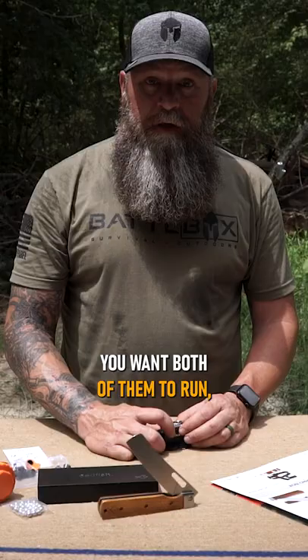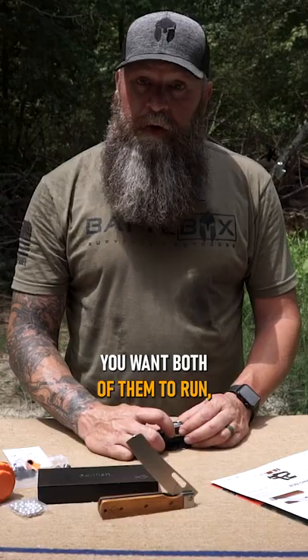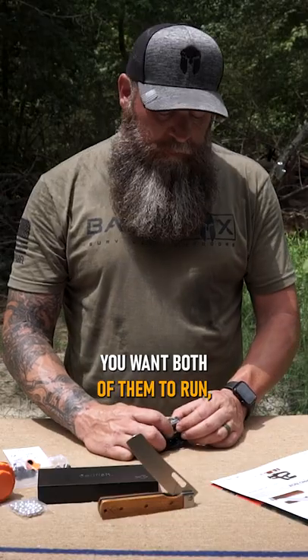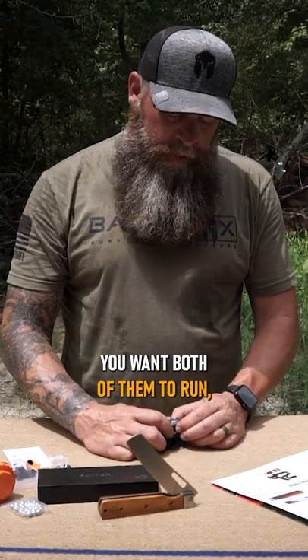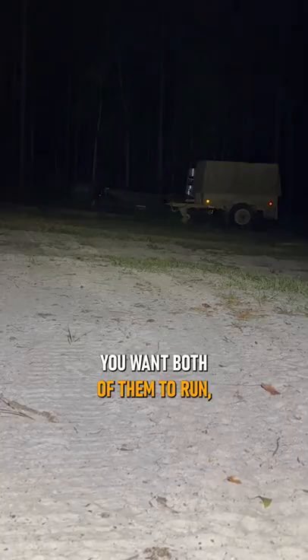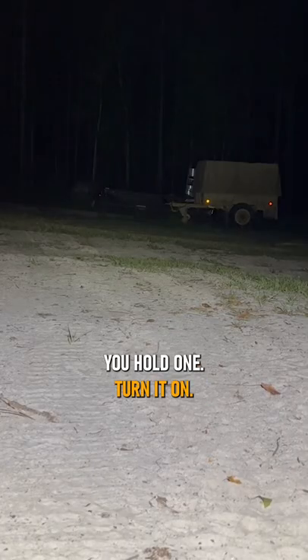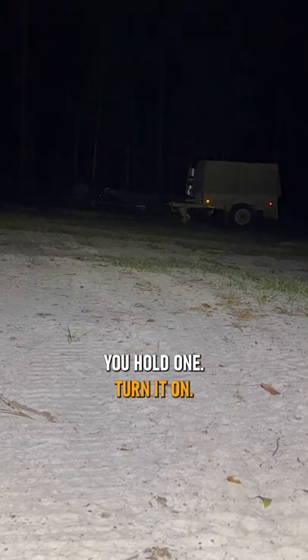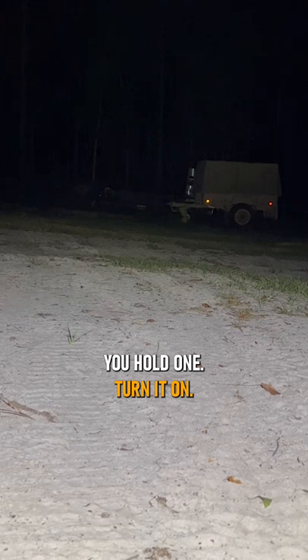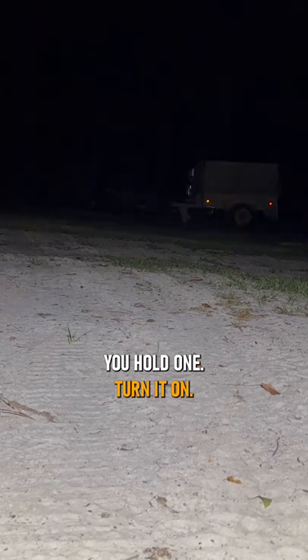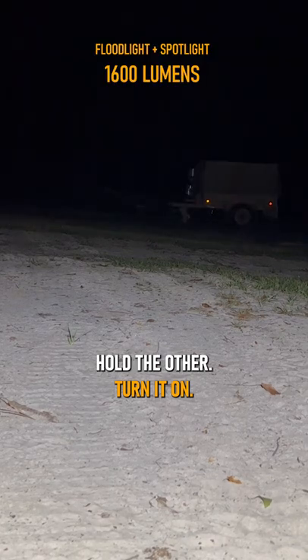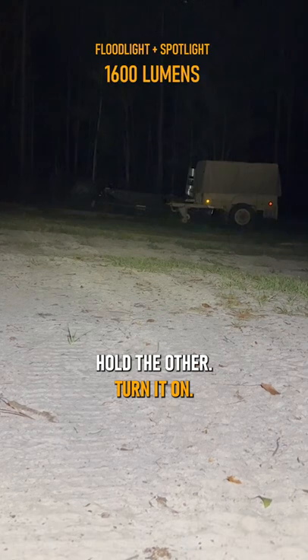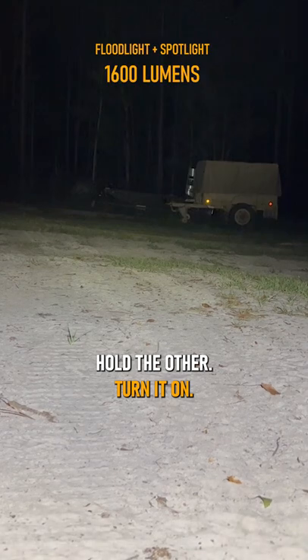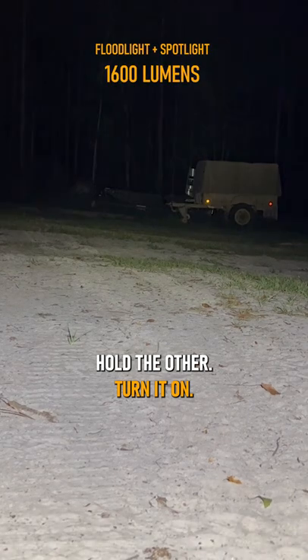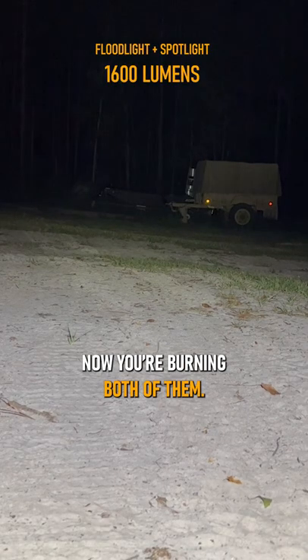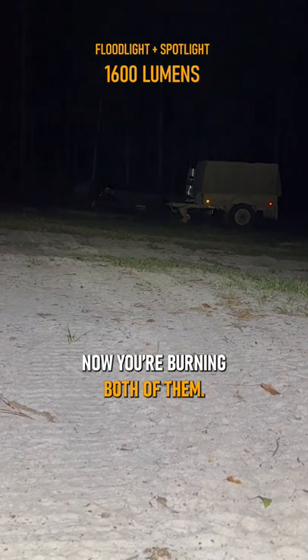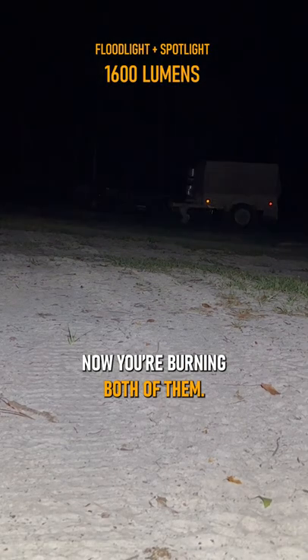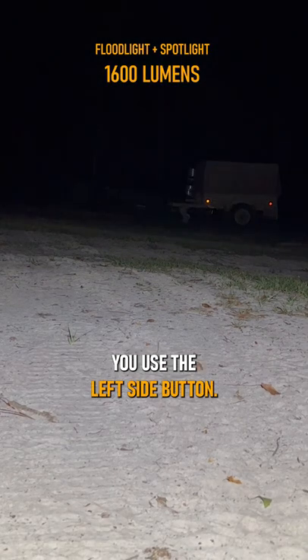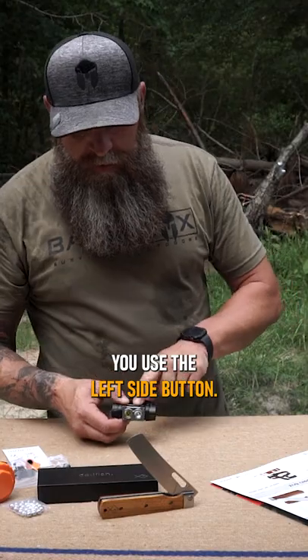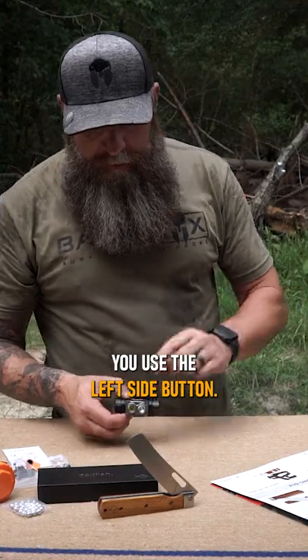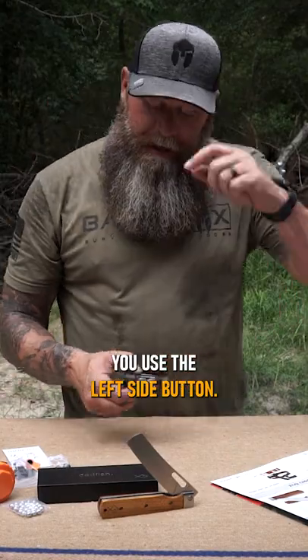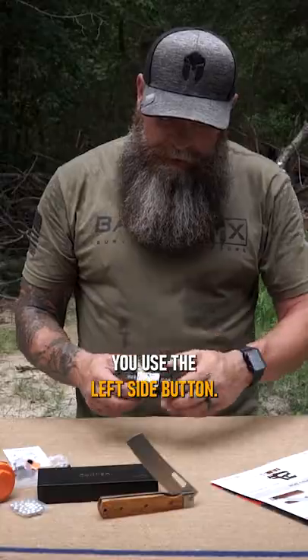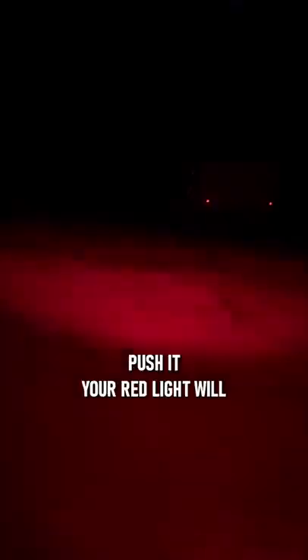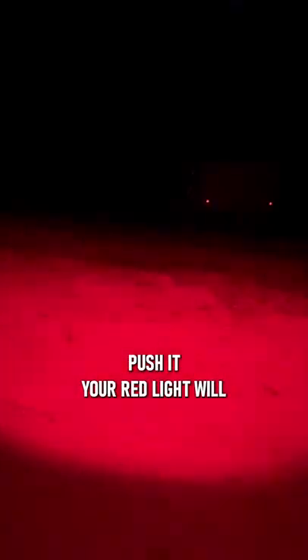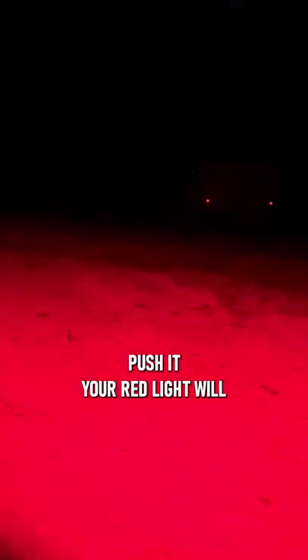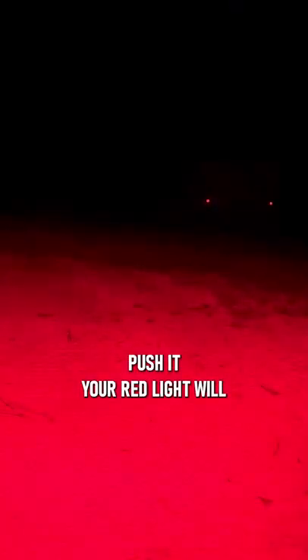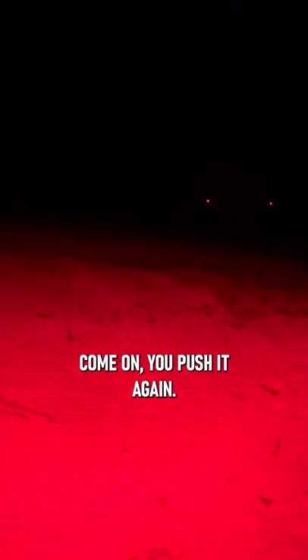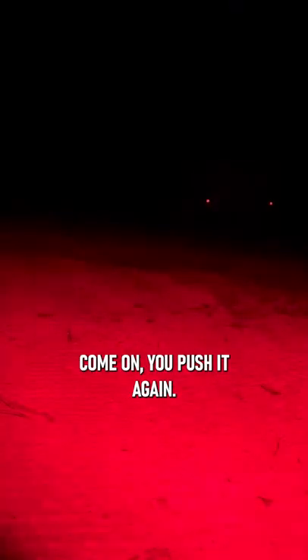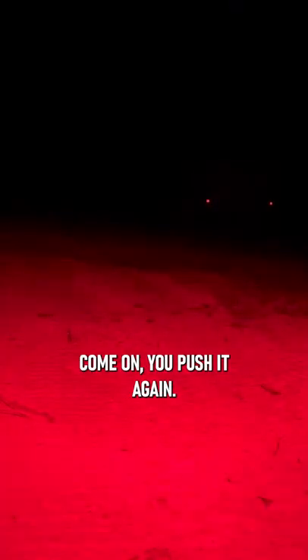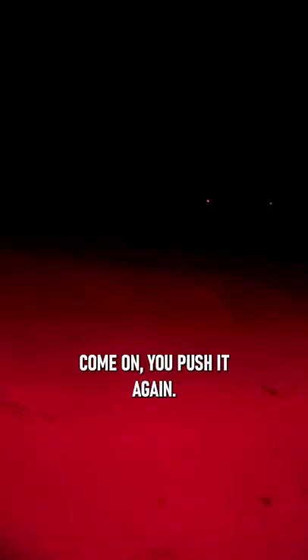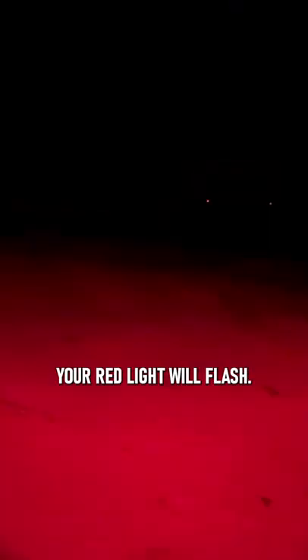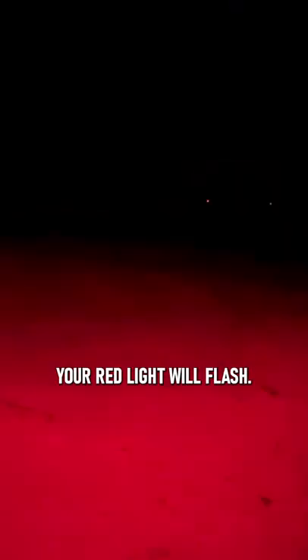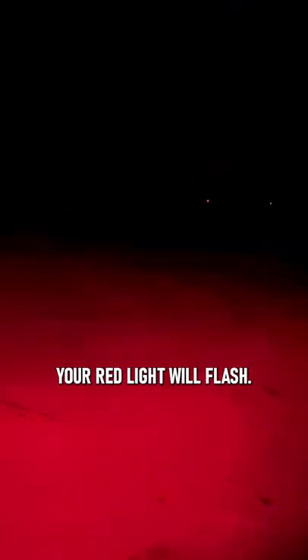If you want both of them to run, you hold one and turn it on, hold the other and turn it on — now you're burning both of them. You use the left side button, push it, your red light will come on. Push it again, your red light will flash.